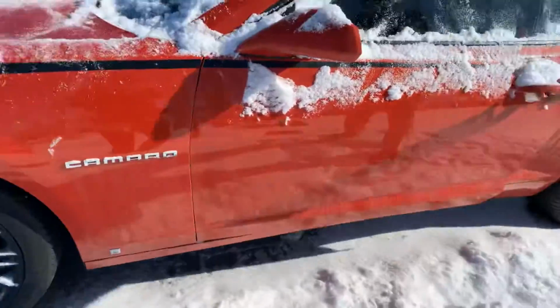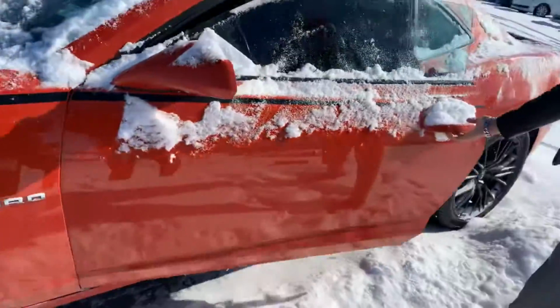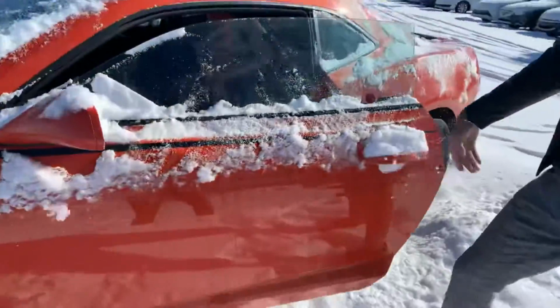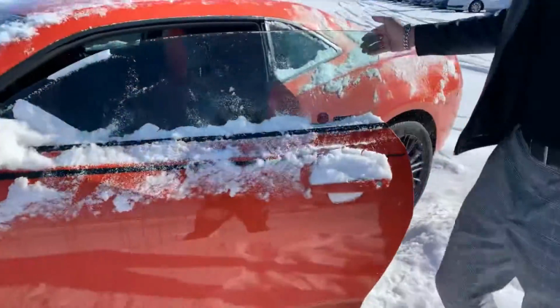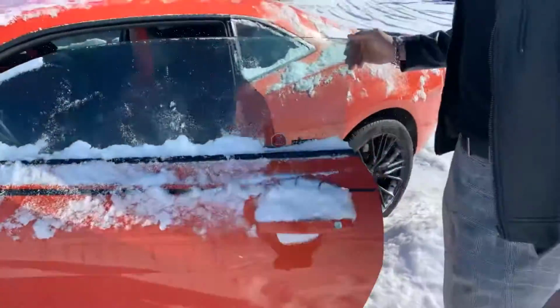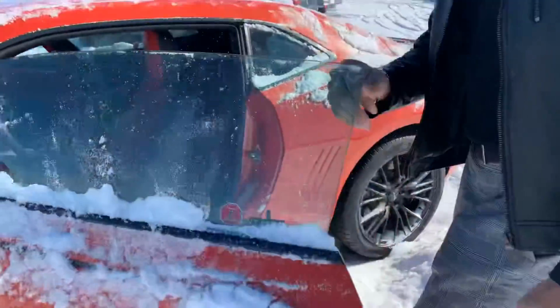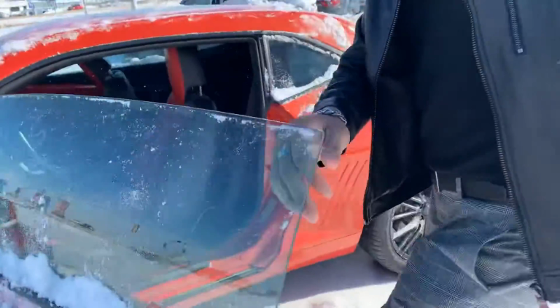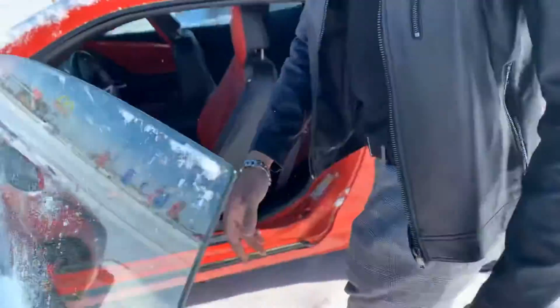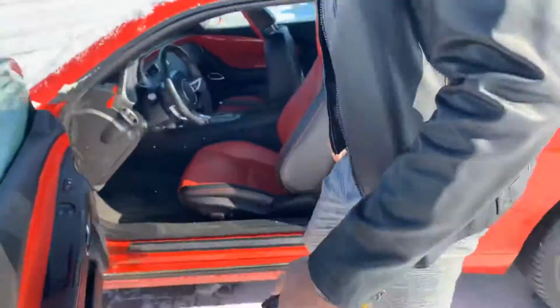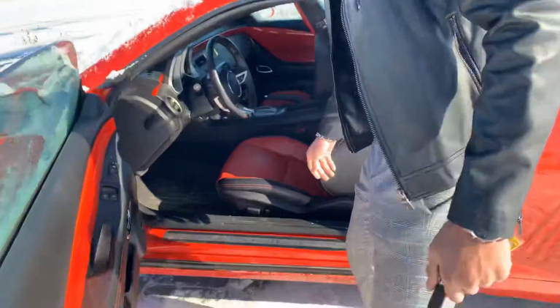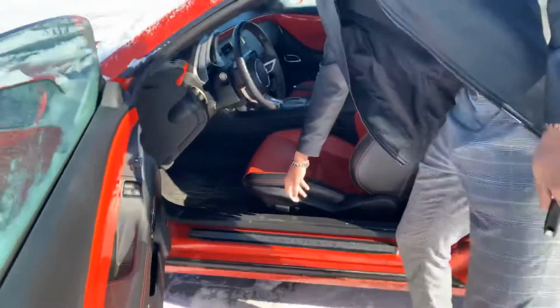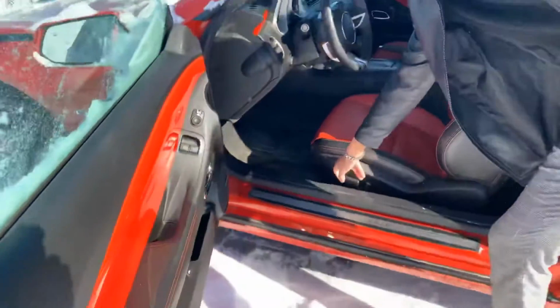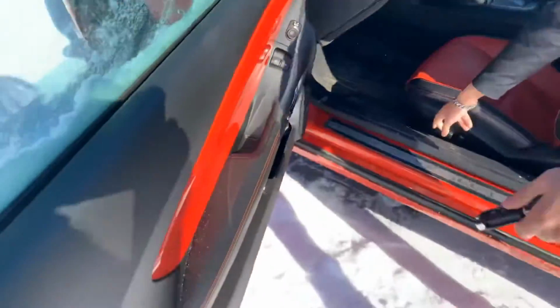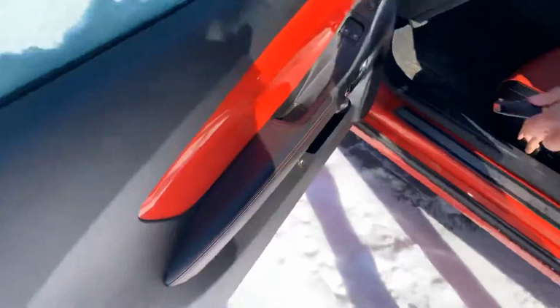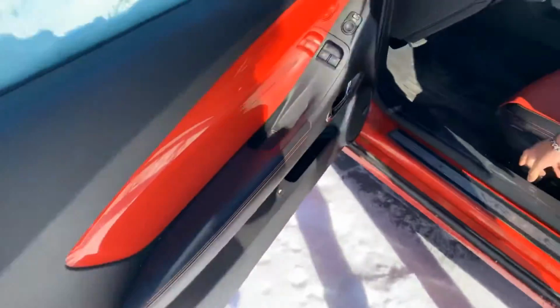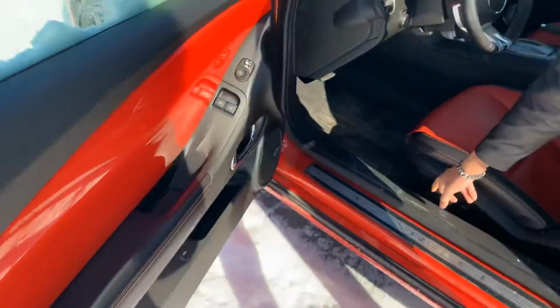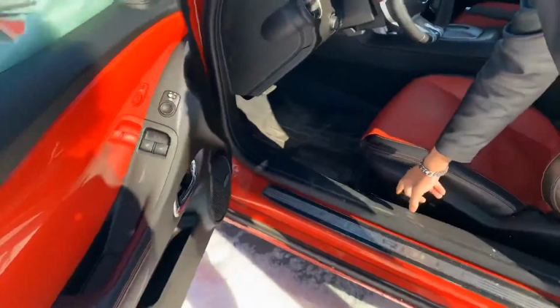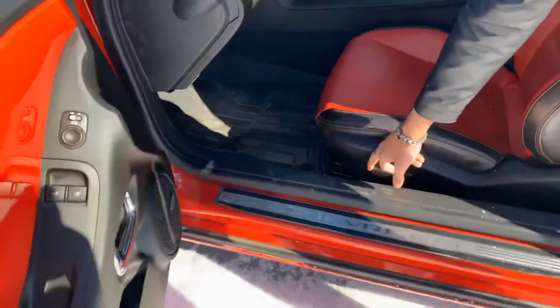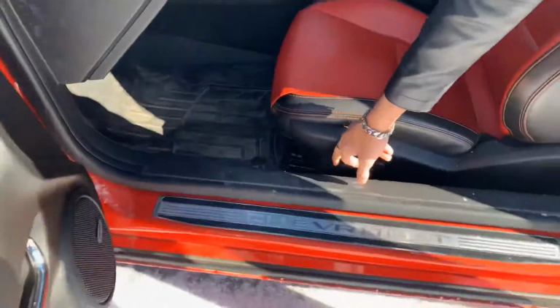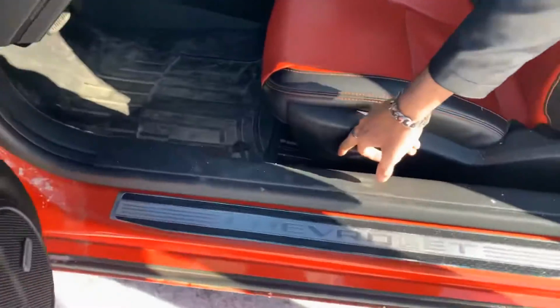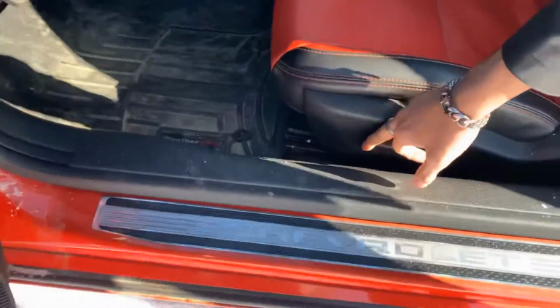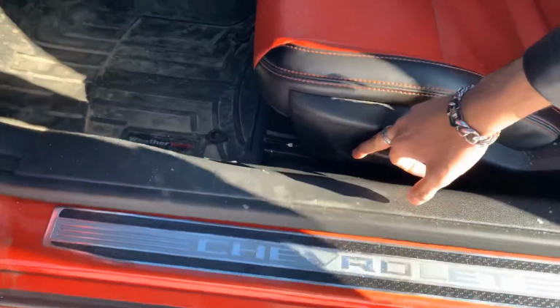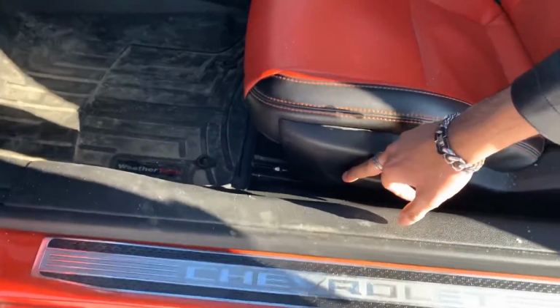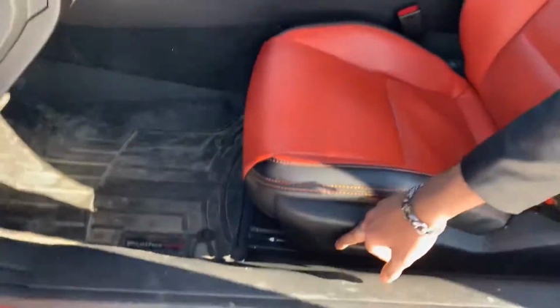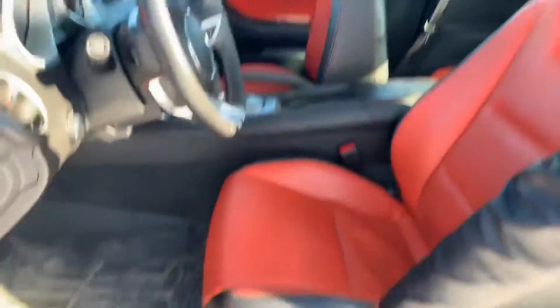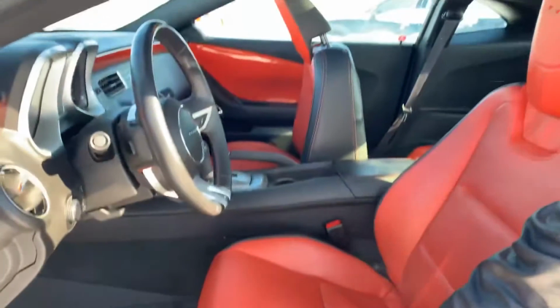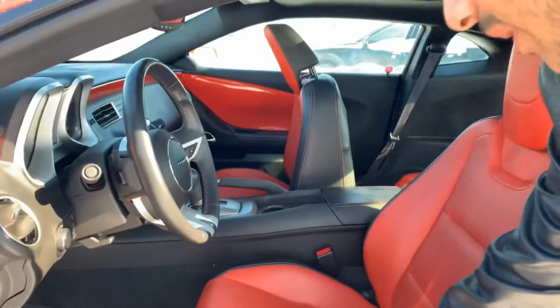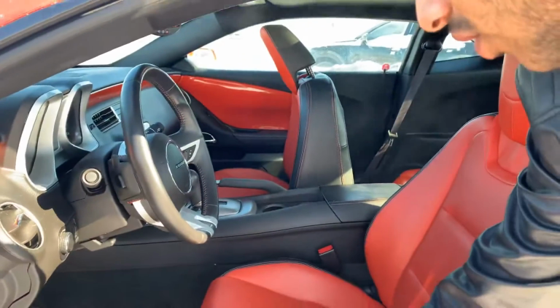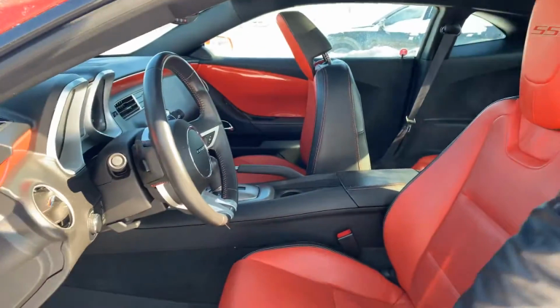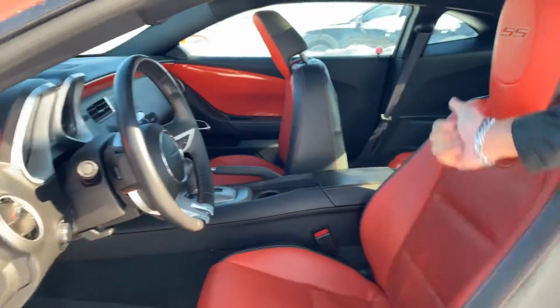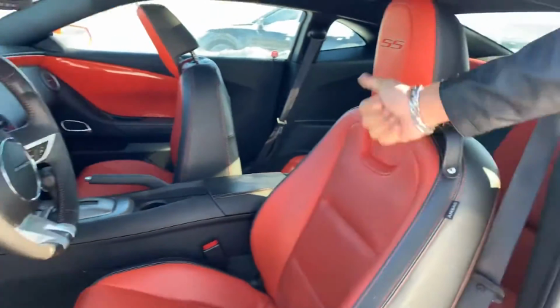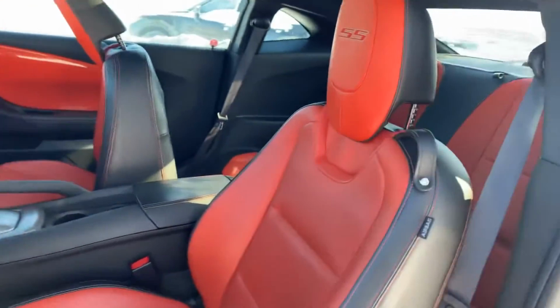Check out the interior here. It's got a full leather interior. The orange trim on the side looks really intimidating. I love the interior layout on this one. You can see the SS badge on the seat up there.